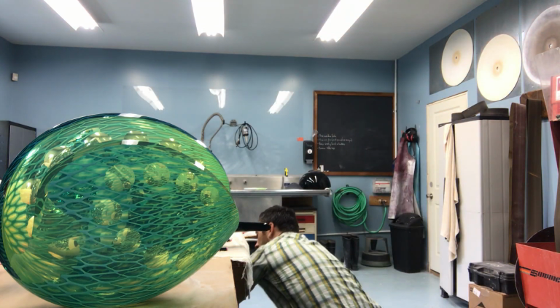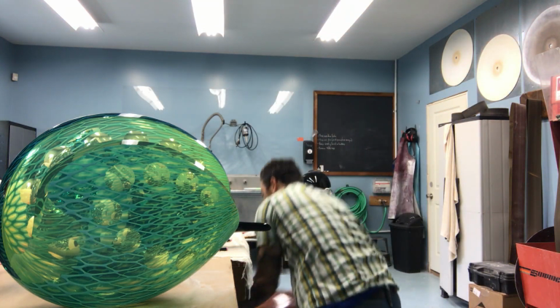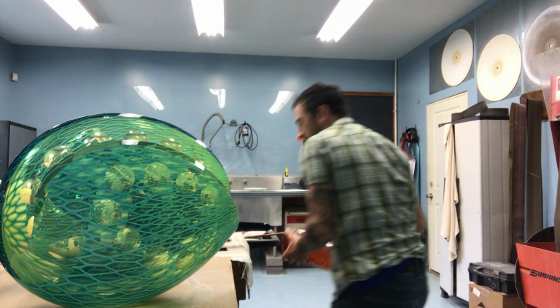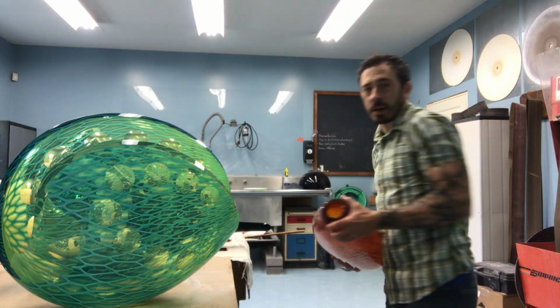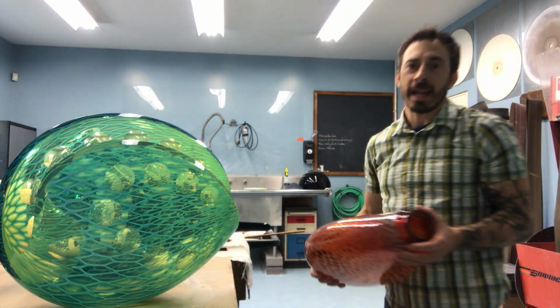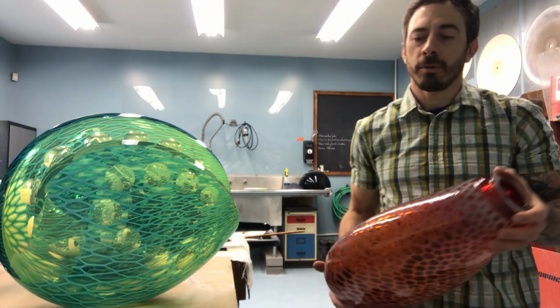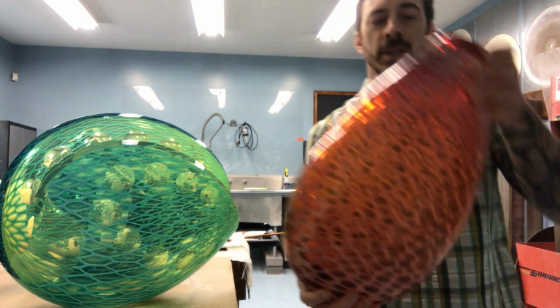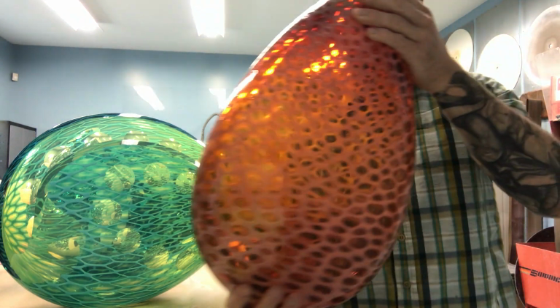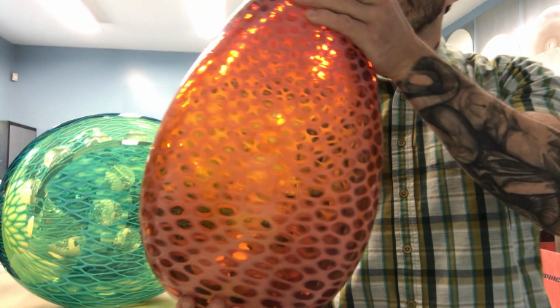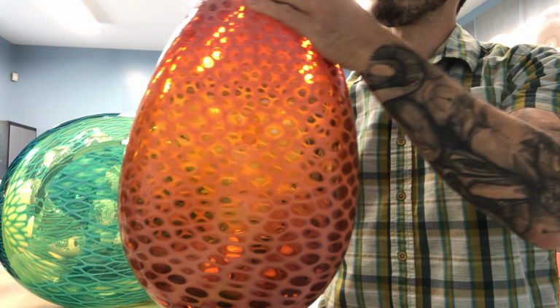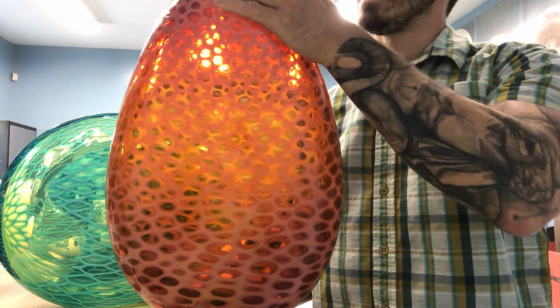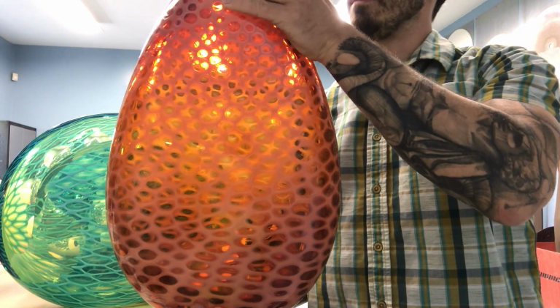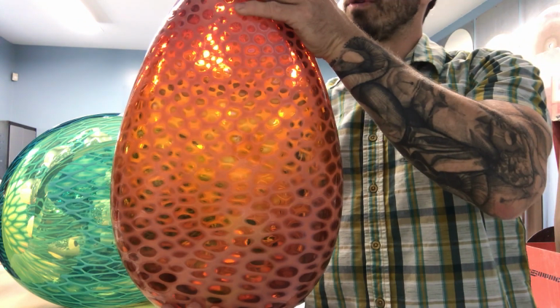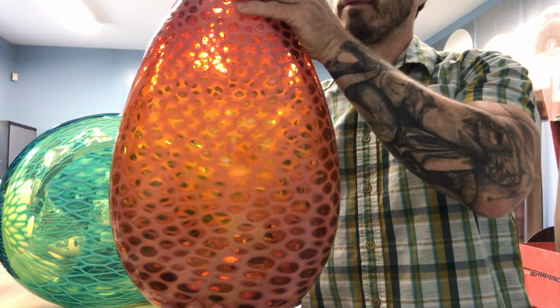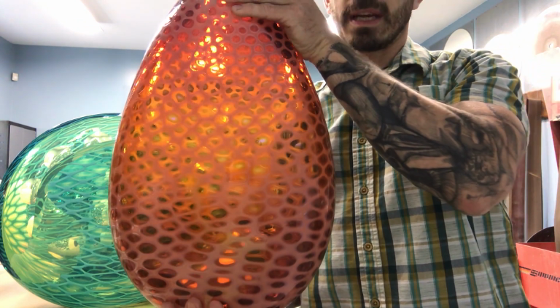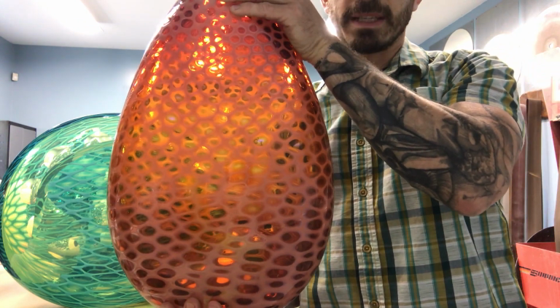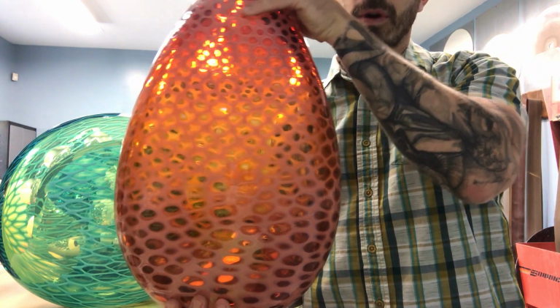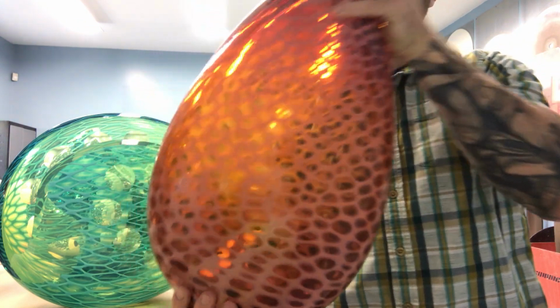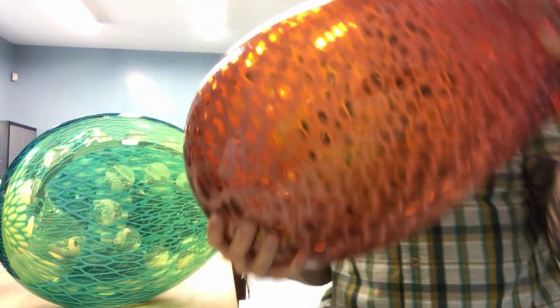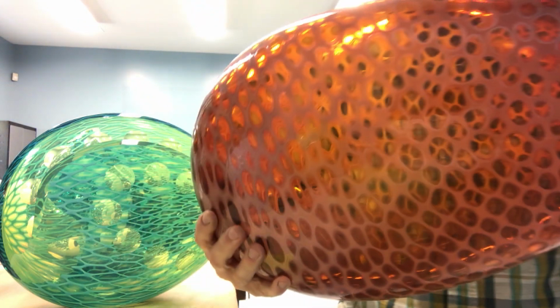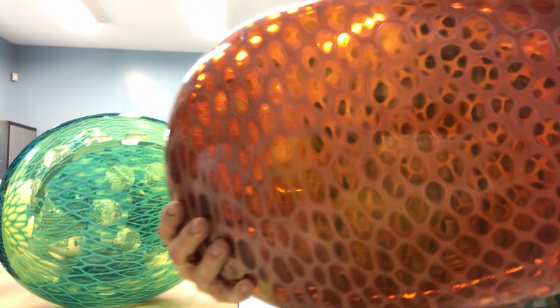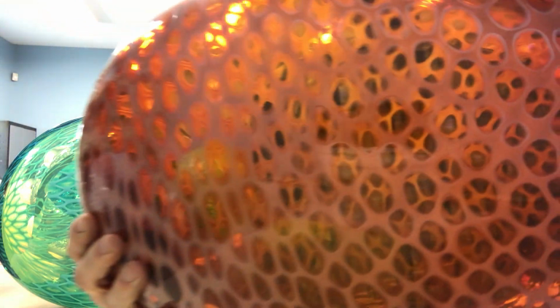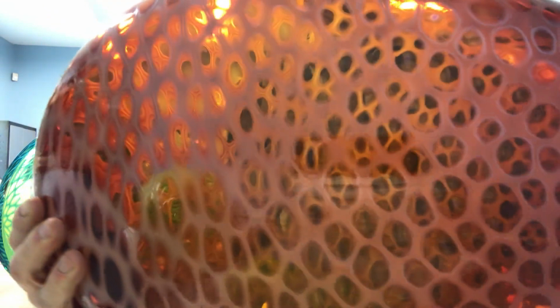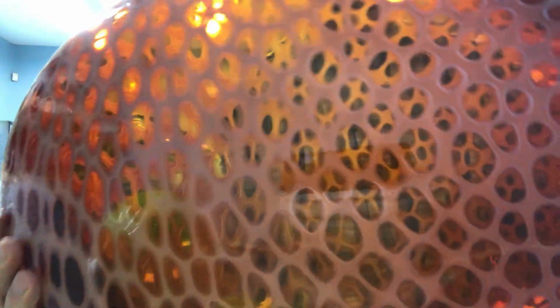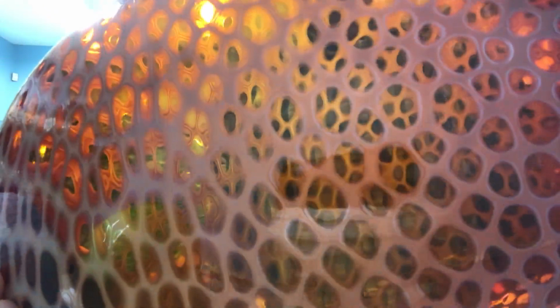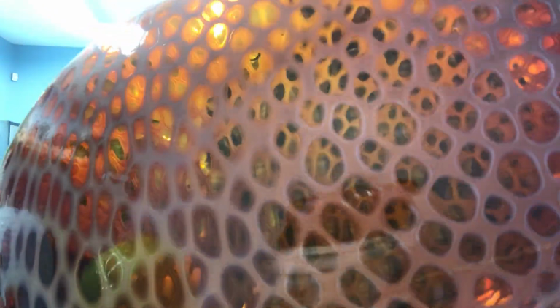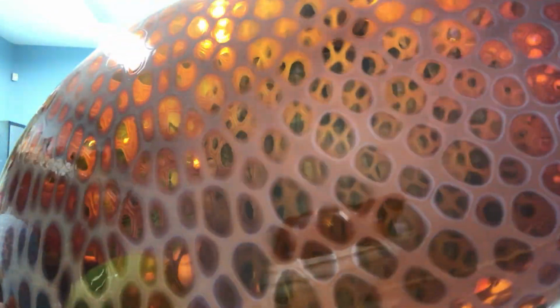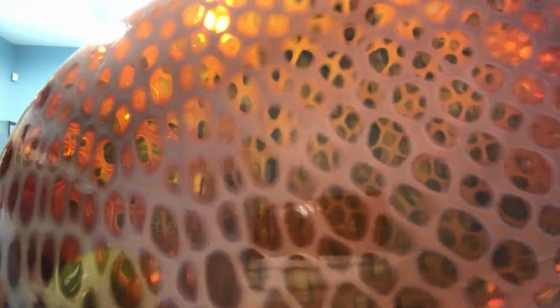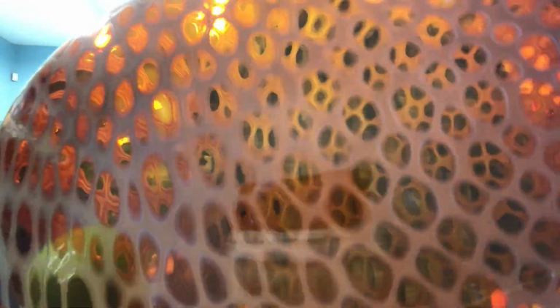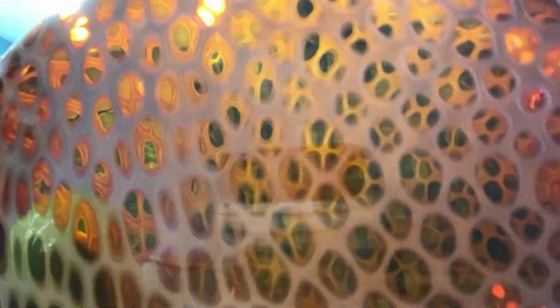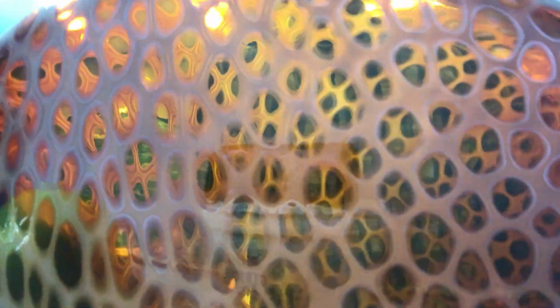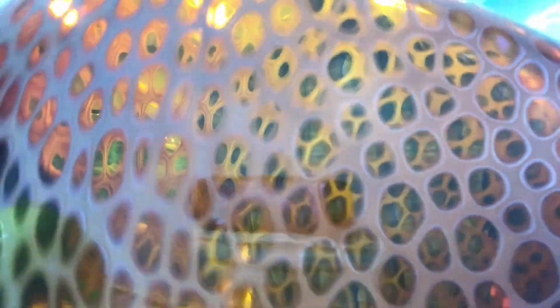At that point I make what is called a blank, which is just a basic form. At this point I'm focusing on the basic form but also the way I can stretch the glass or blow the glass to manipulate the pattern for the final form.